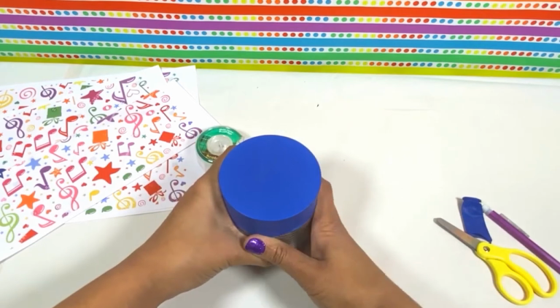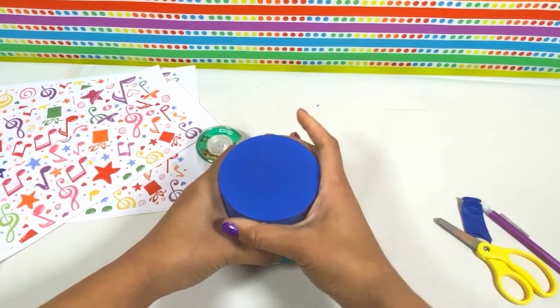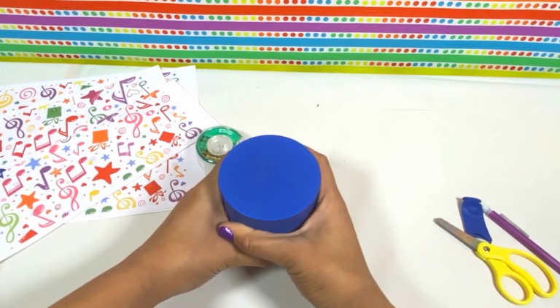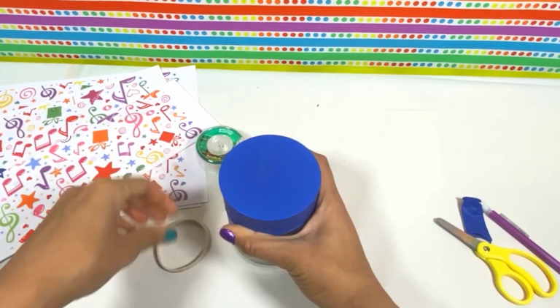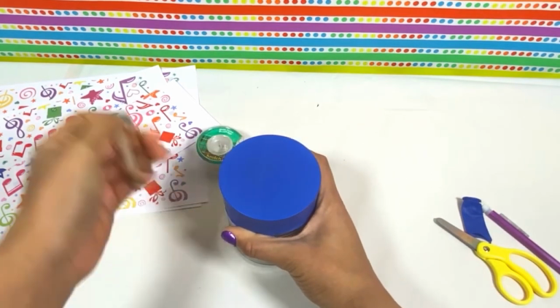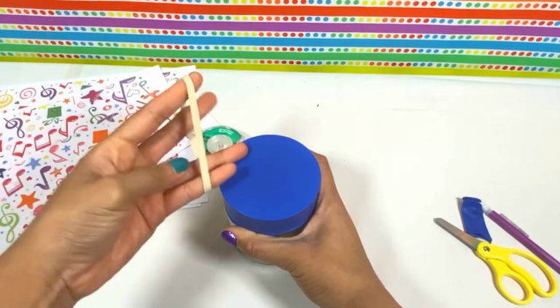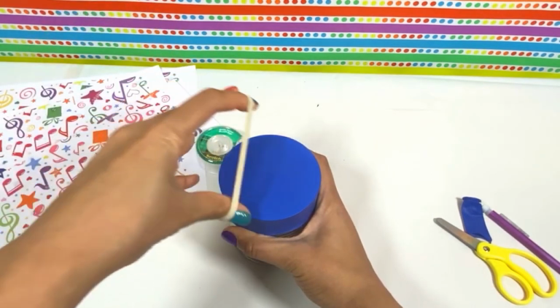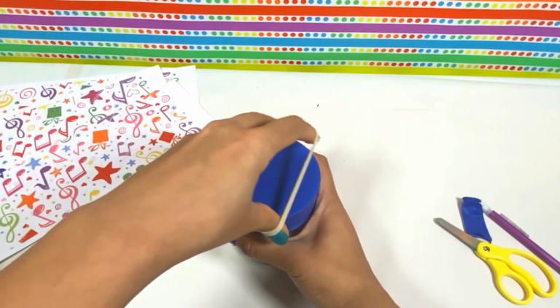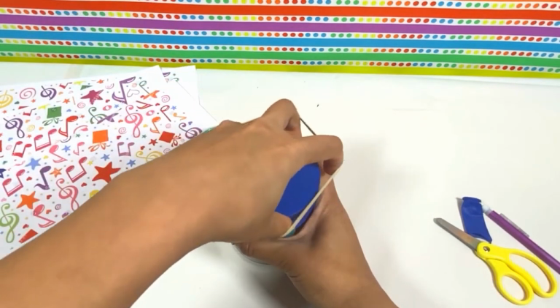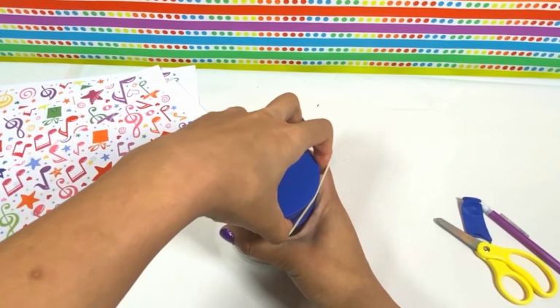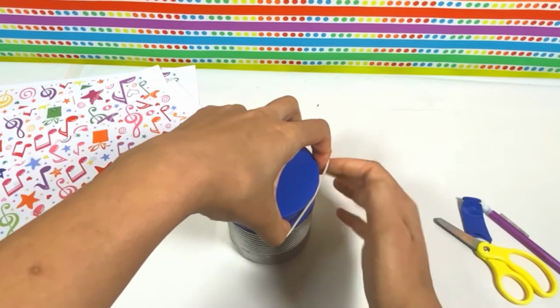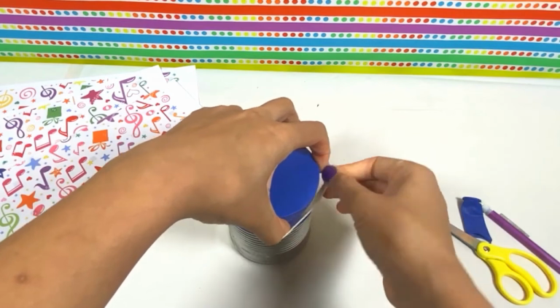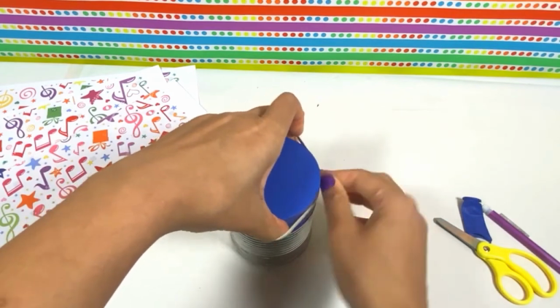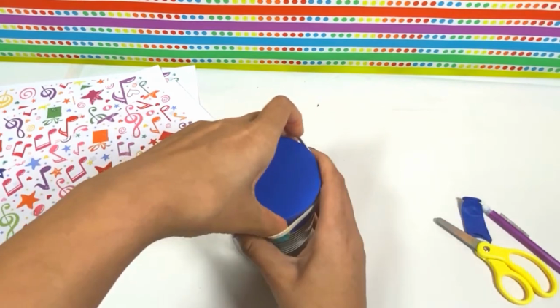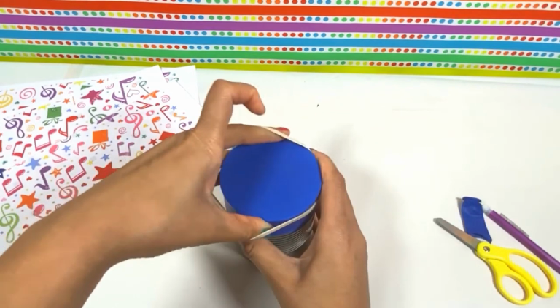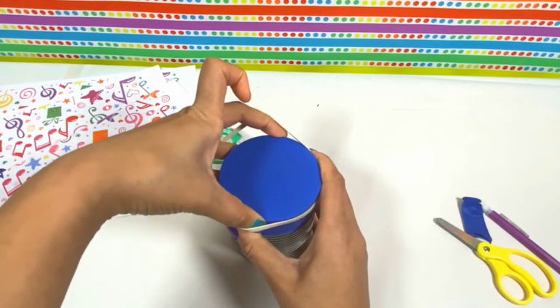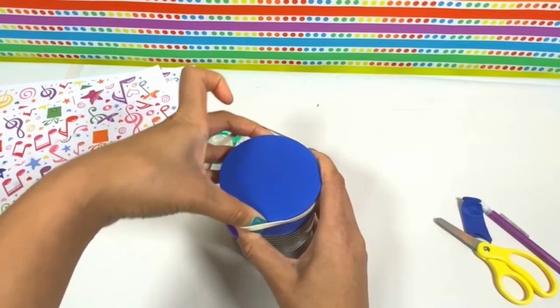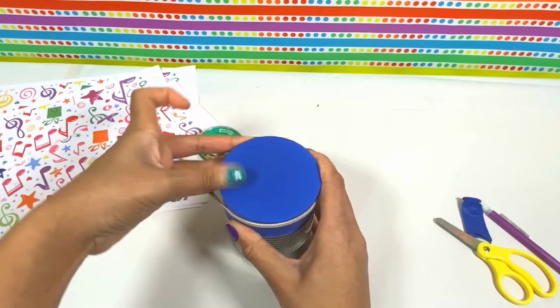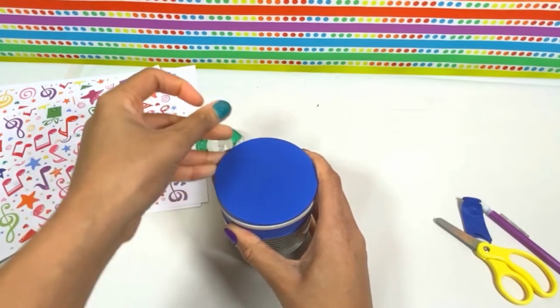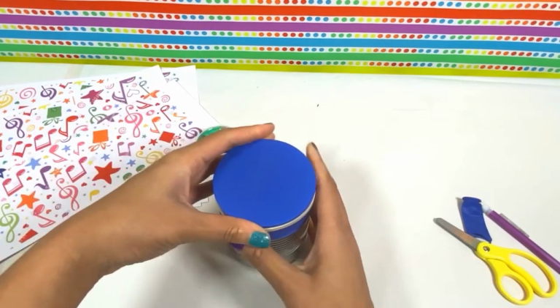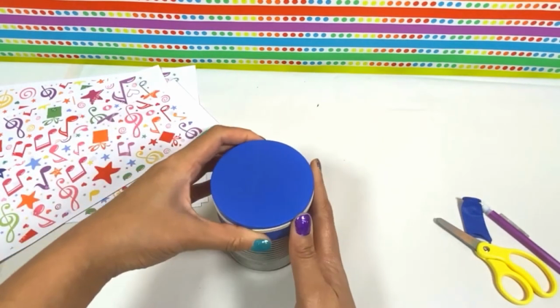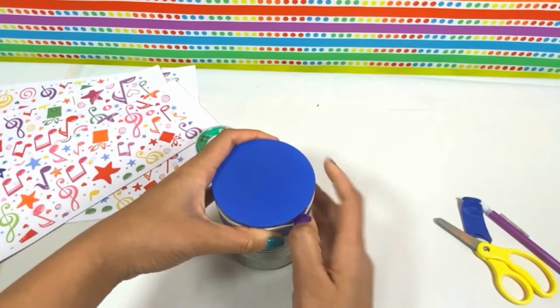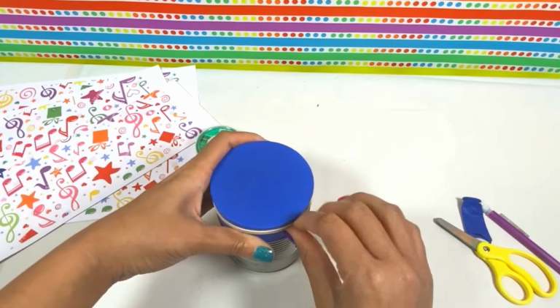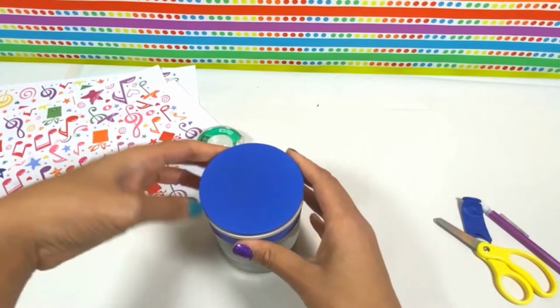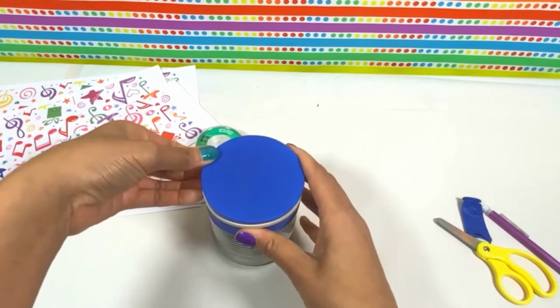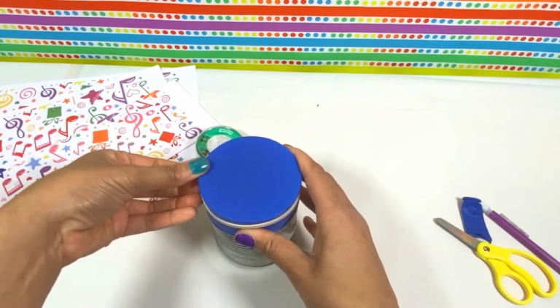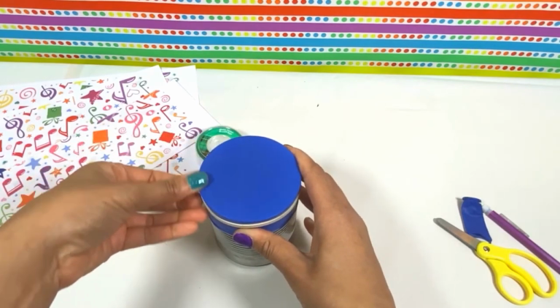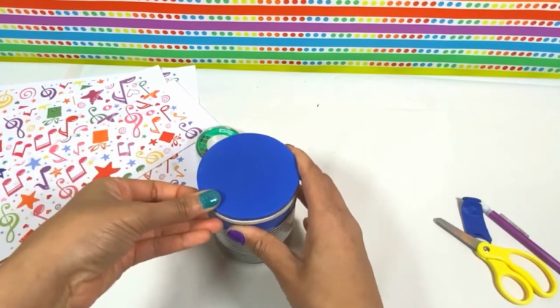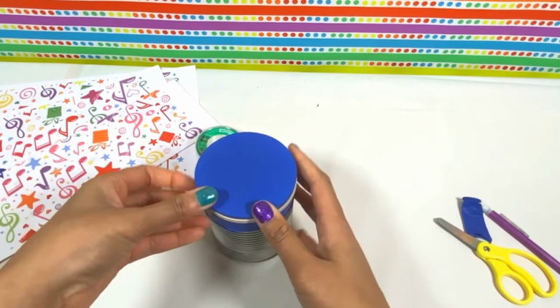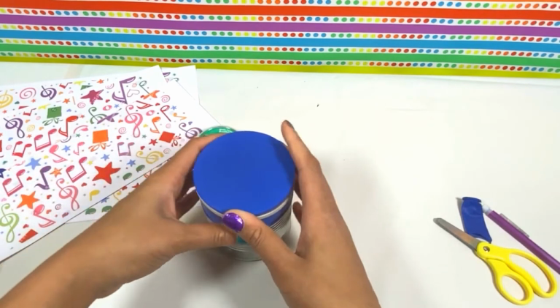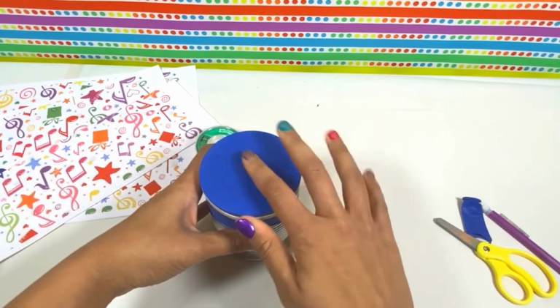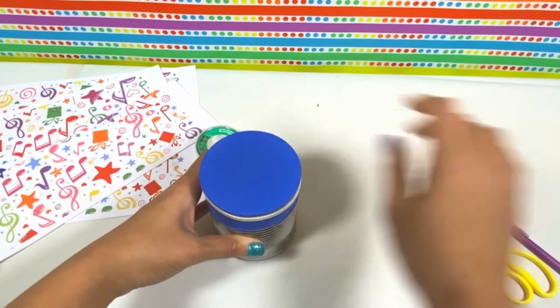Once the balloon is on, you want to take your rubber band and stretch that over the balloon so that the balloon stays in place. And now you've got your drum.